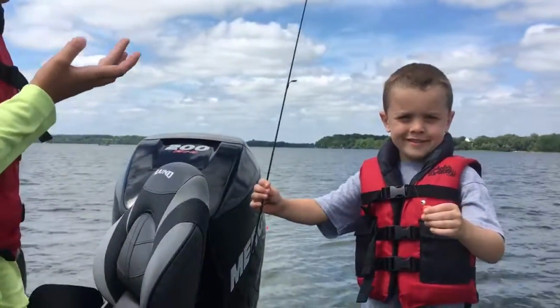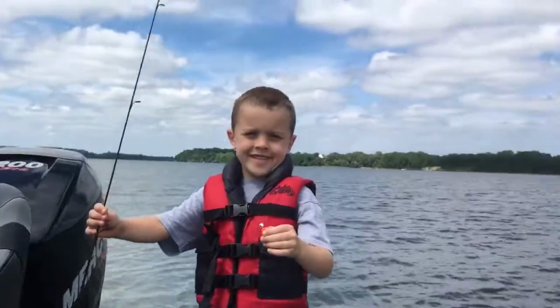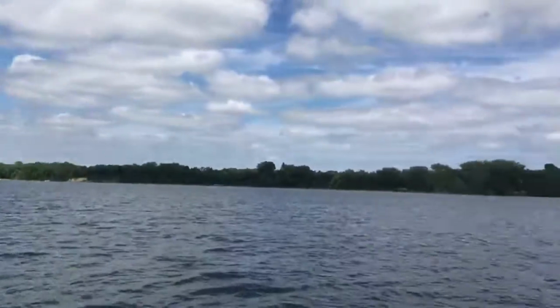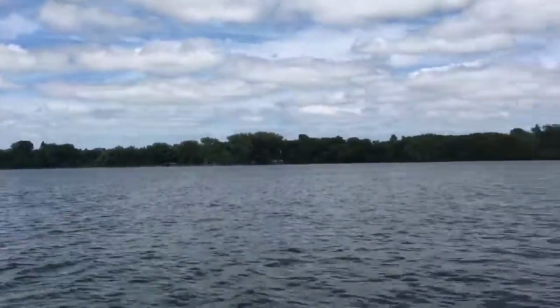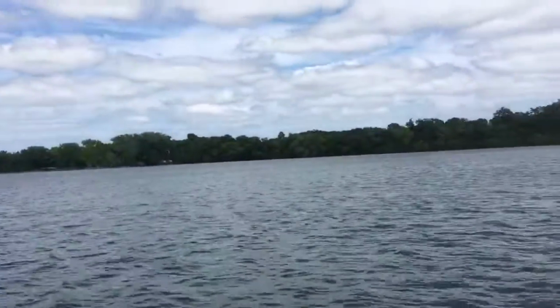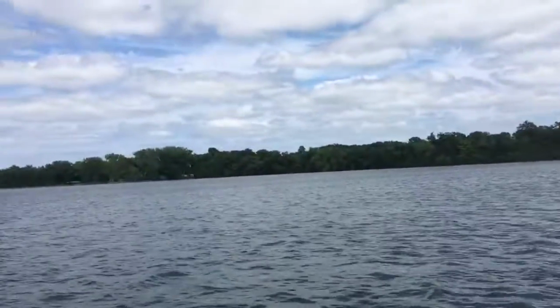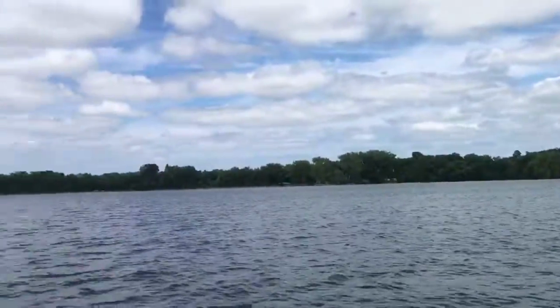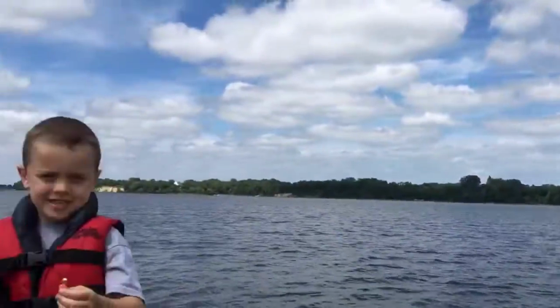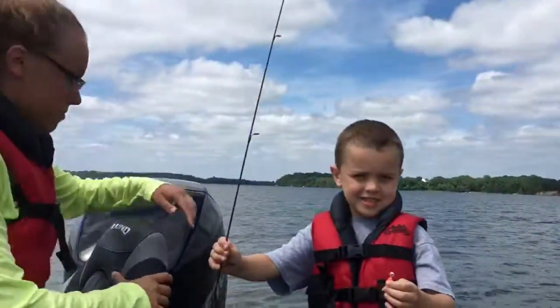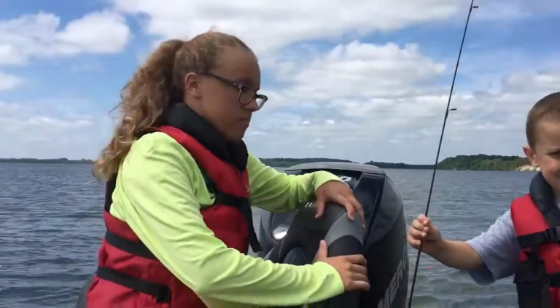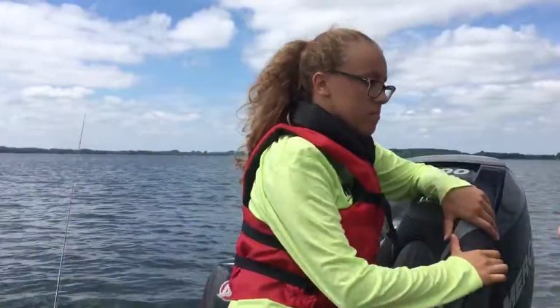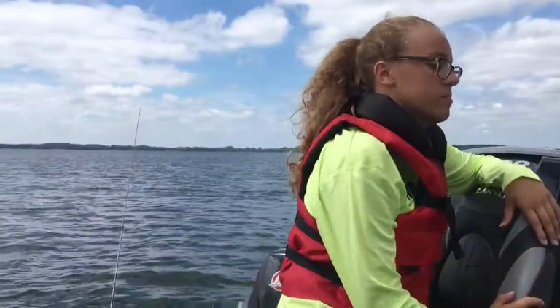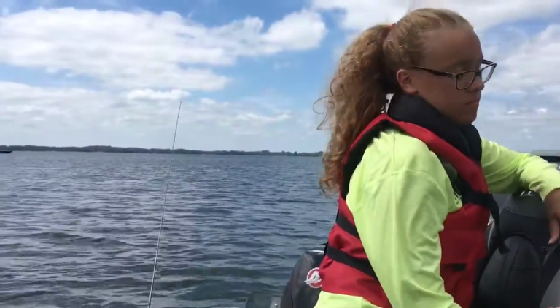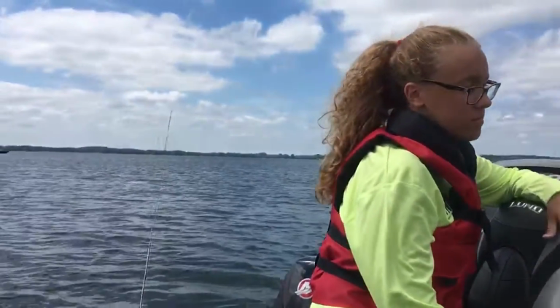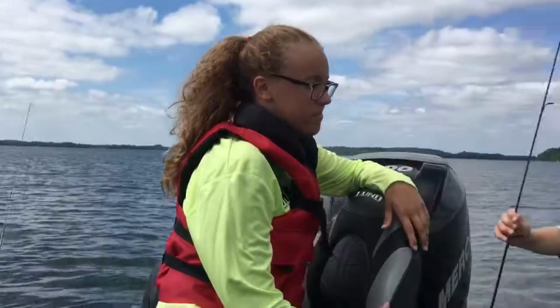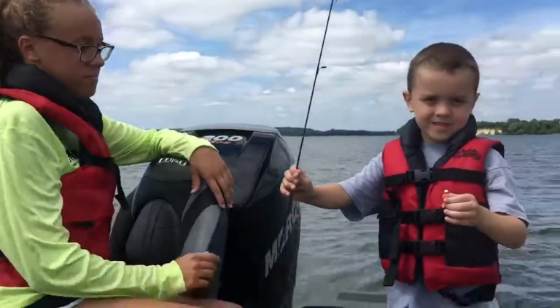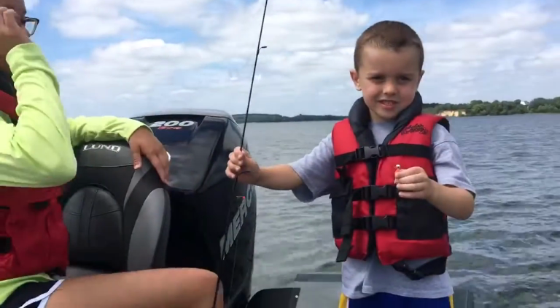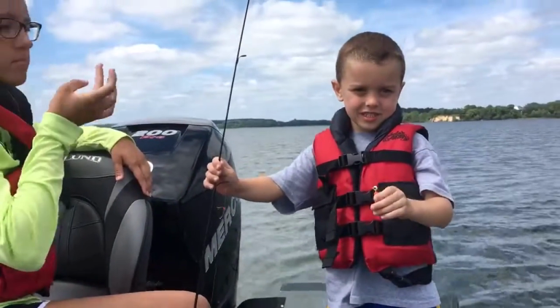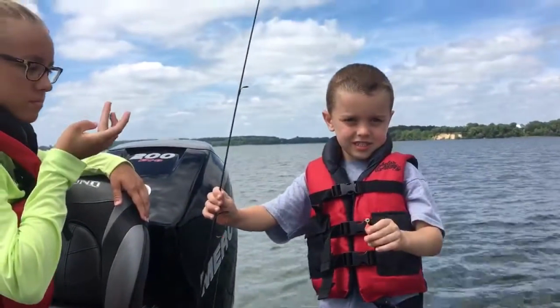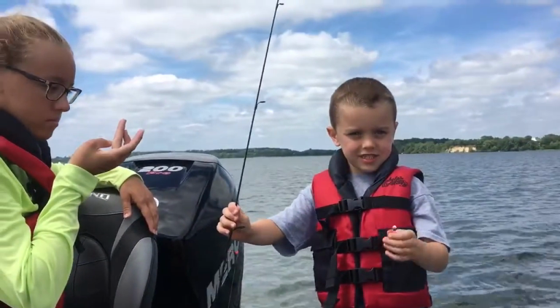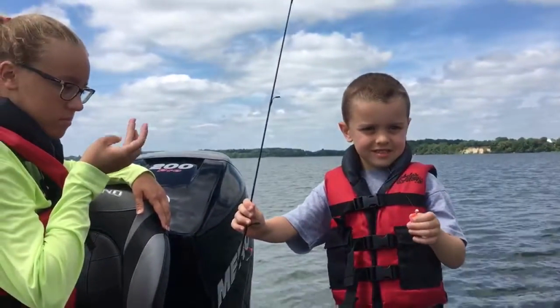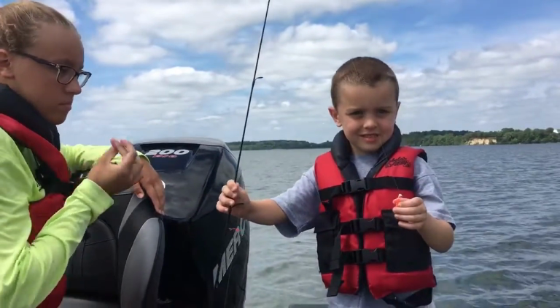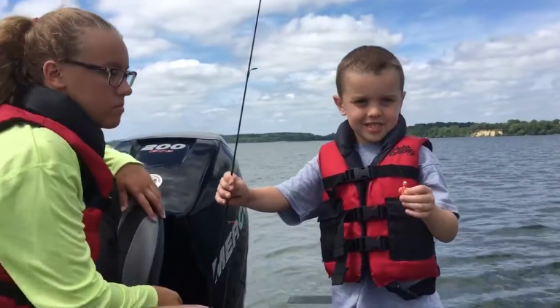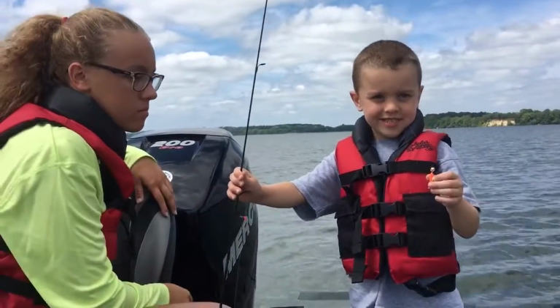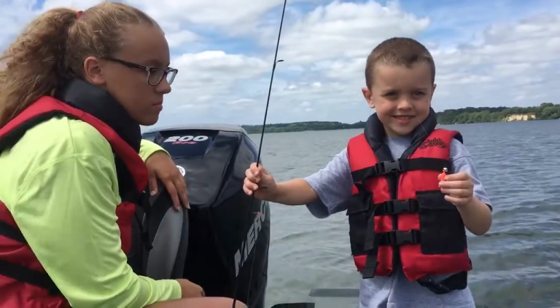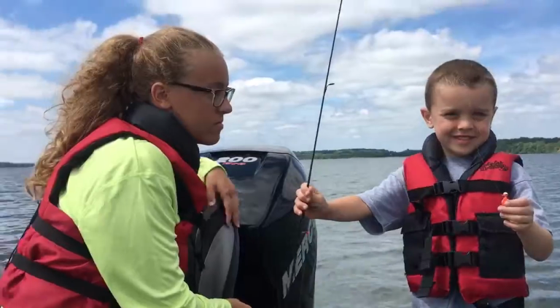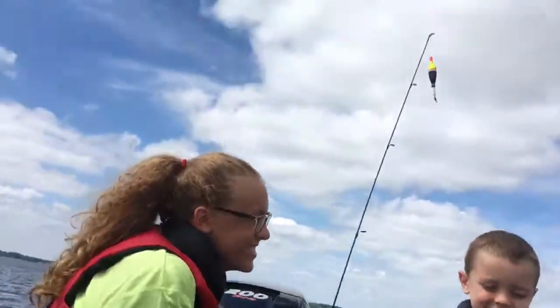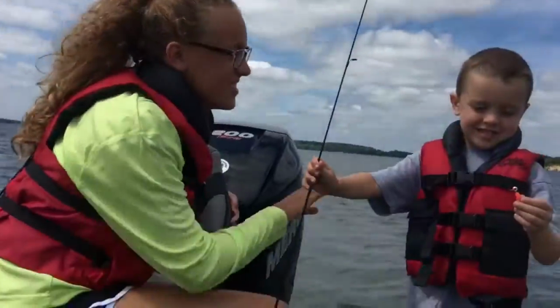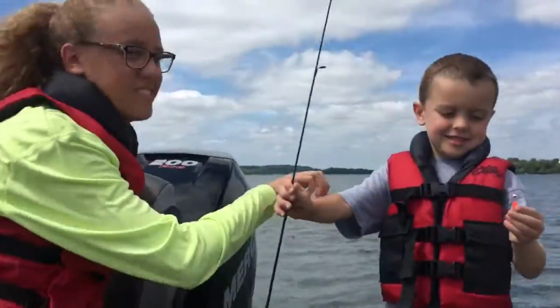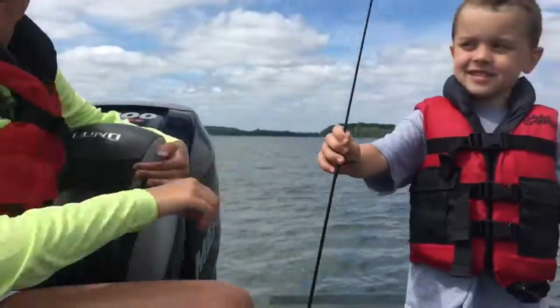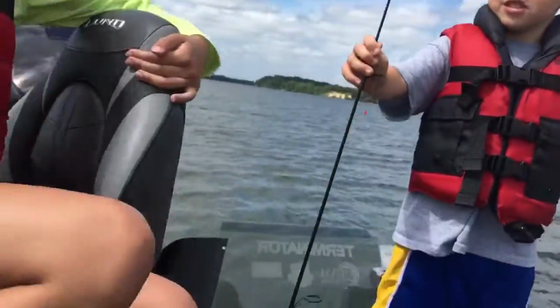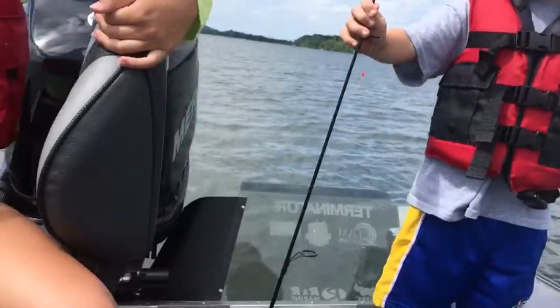We're on about nine feet of water with about three or four feet of weeds up from the bottom. We're on an offshore reef on a central Minnesota, metro west area lake. We've got crappies and sunfish stacked up on this reef.